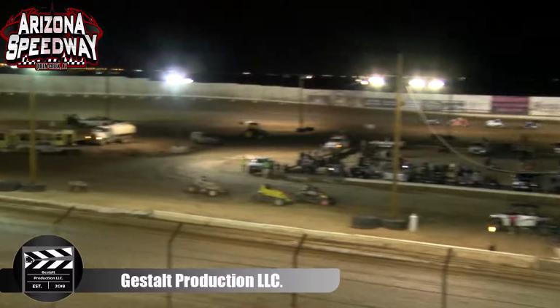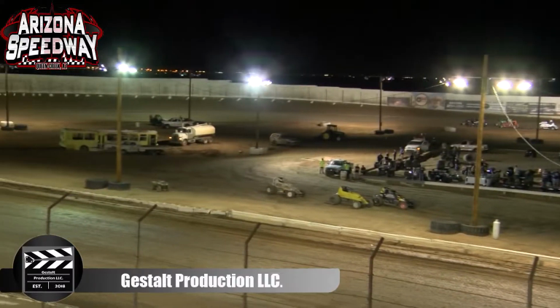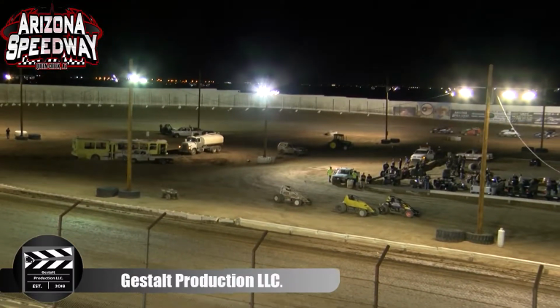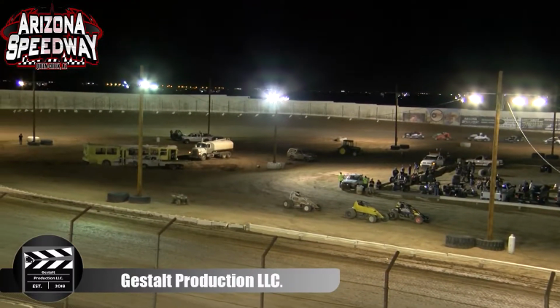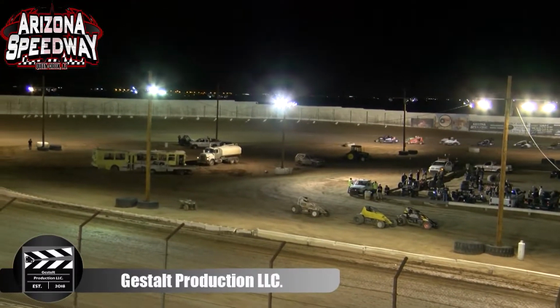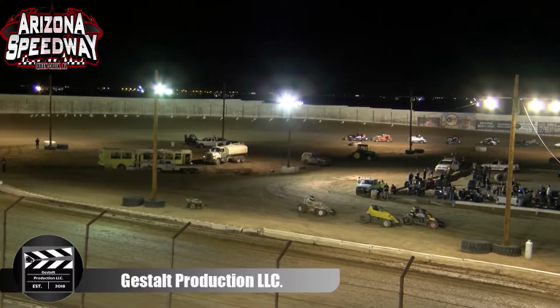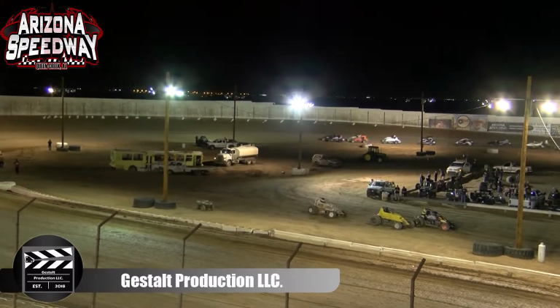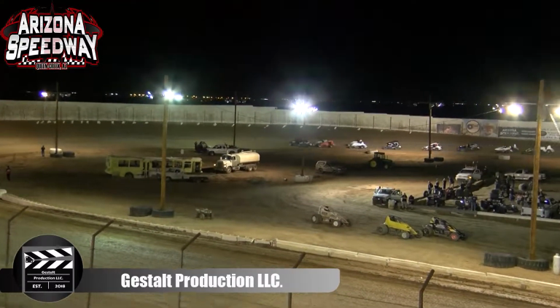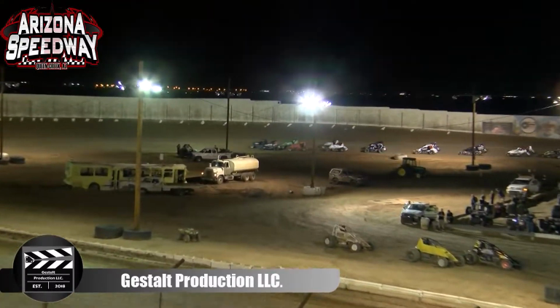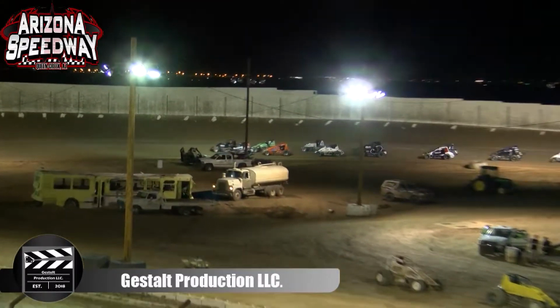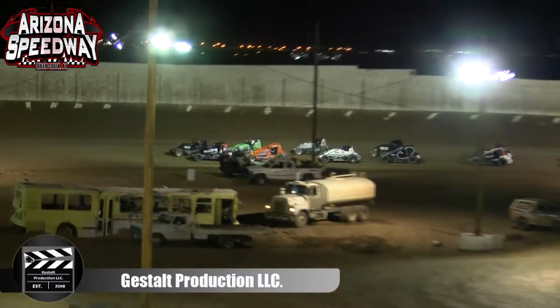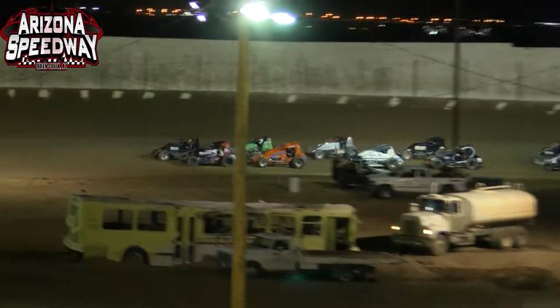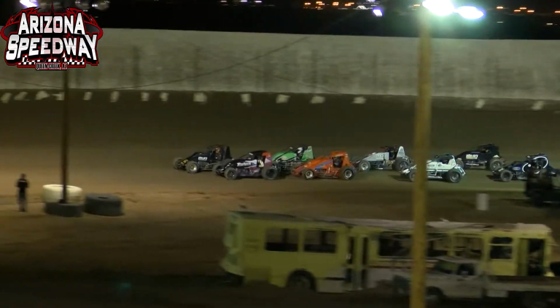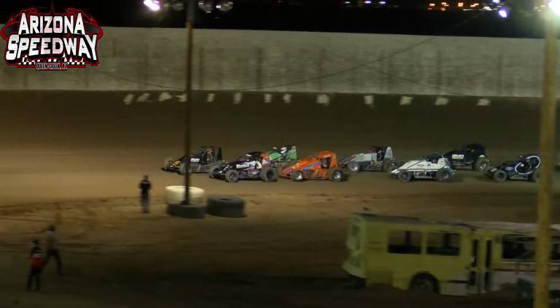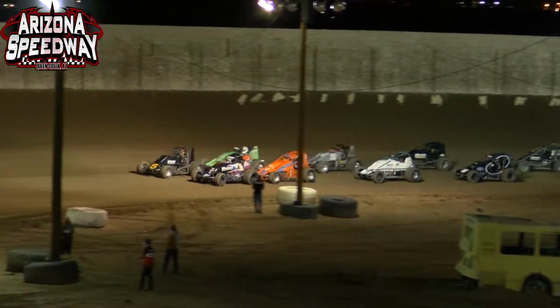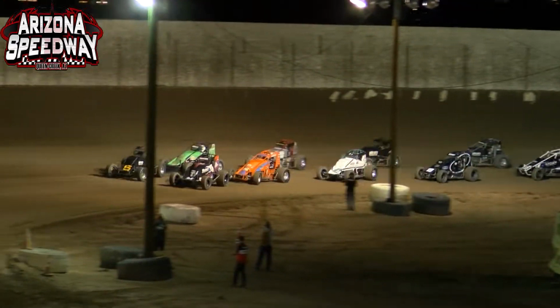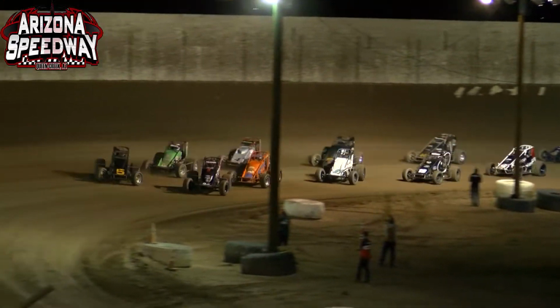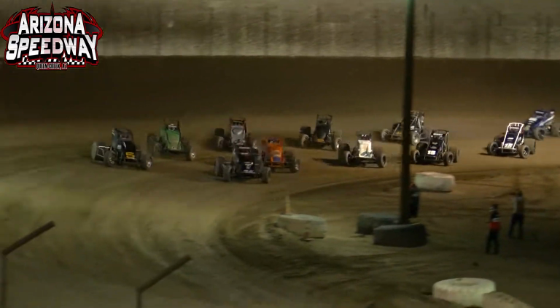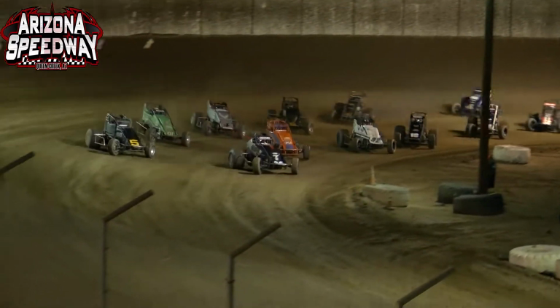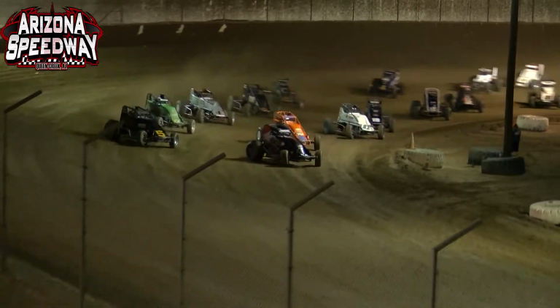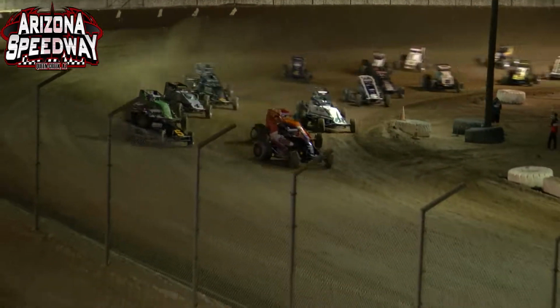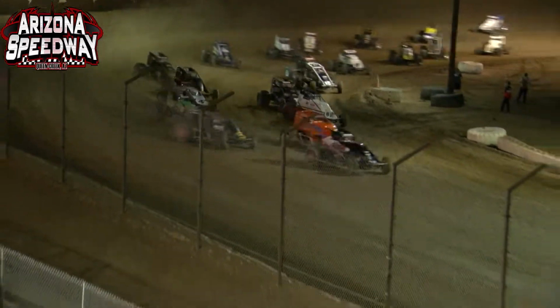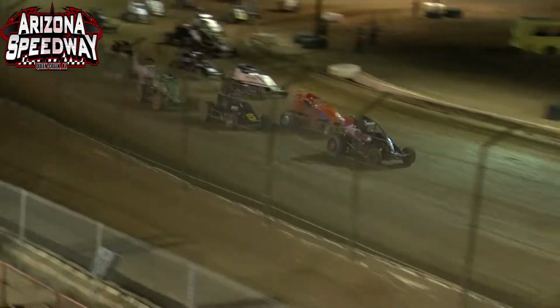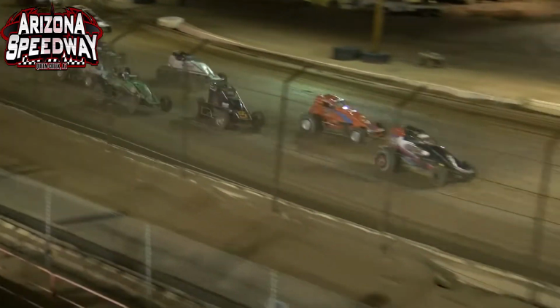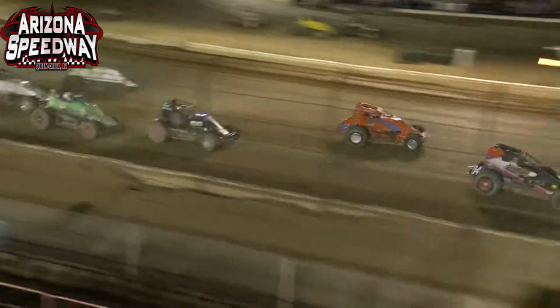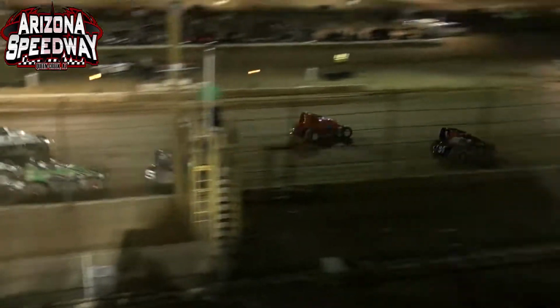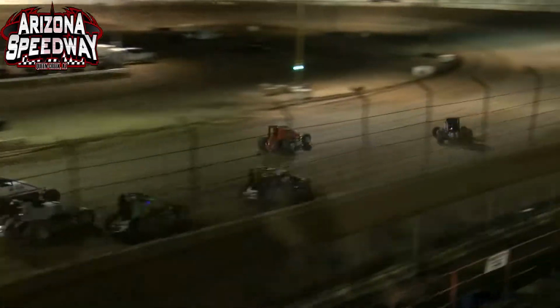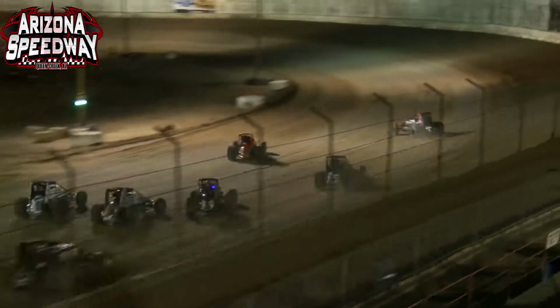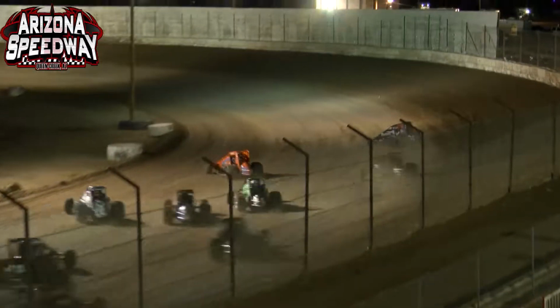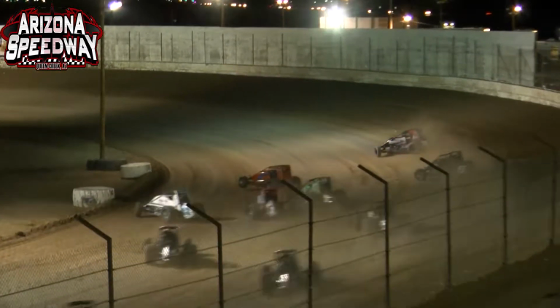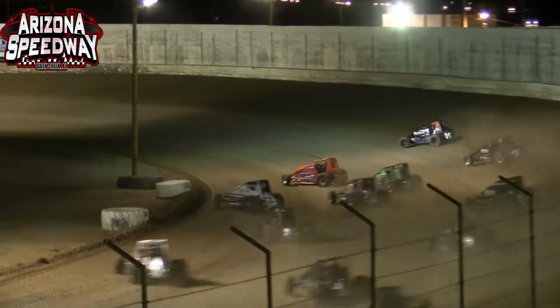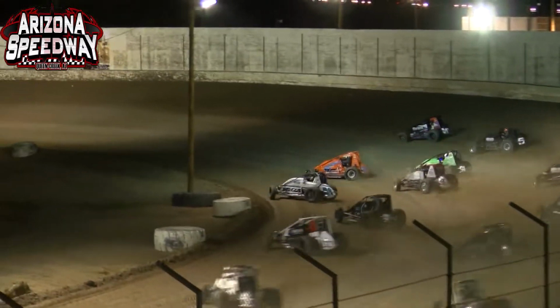Cut them loose for 30 laps. Jake Swanson, Logan Williams, Jafar Rowe, Charles Davis Jr., Brody Rowe, R.J. Johnson, Damian Gardner, Logan C.B., Austin Williams. Green flag is in the air — it's time to let her eat! Amsoll, USAC, CRA Sprint Cars at Arizona Speedway.